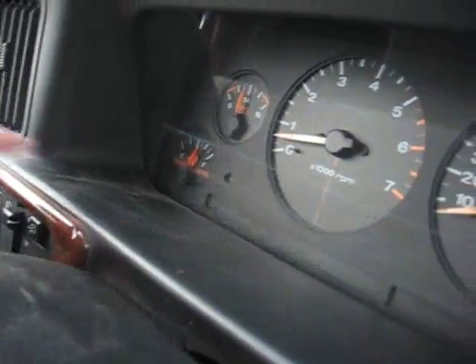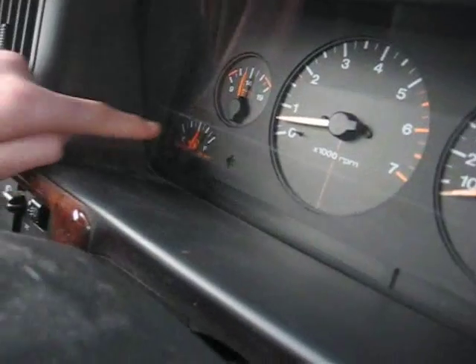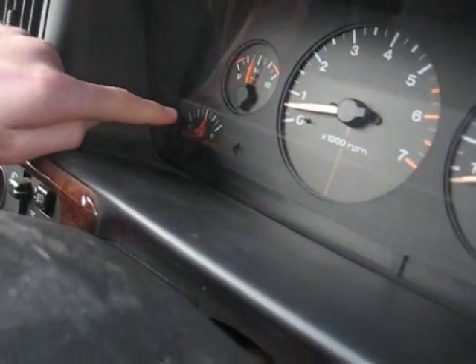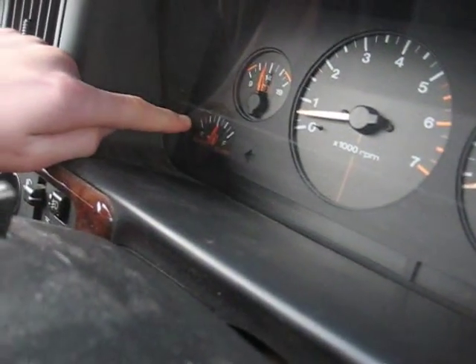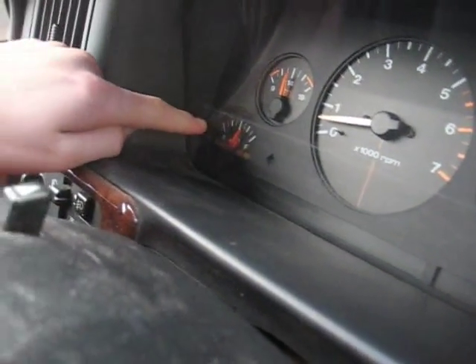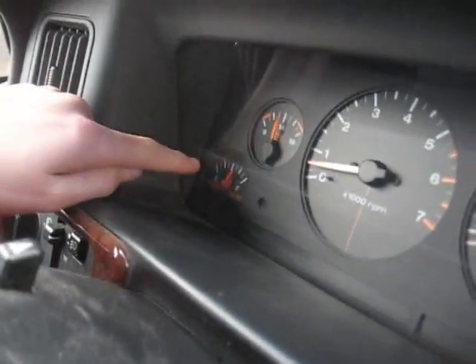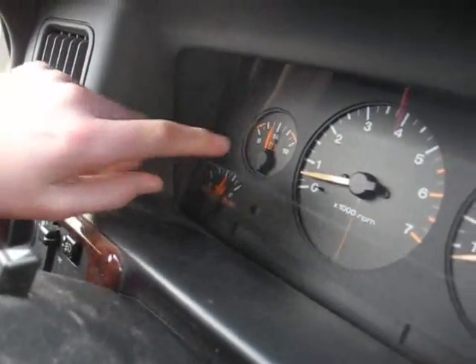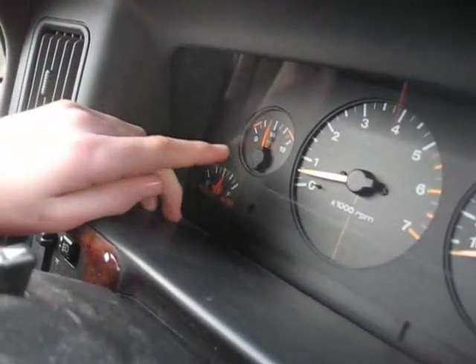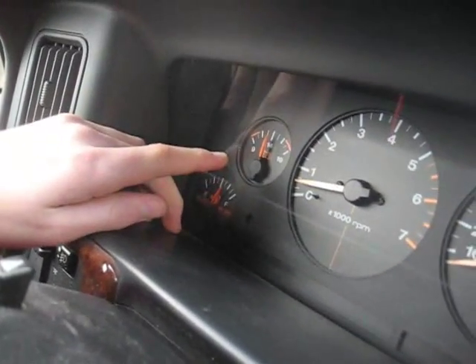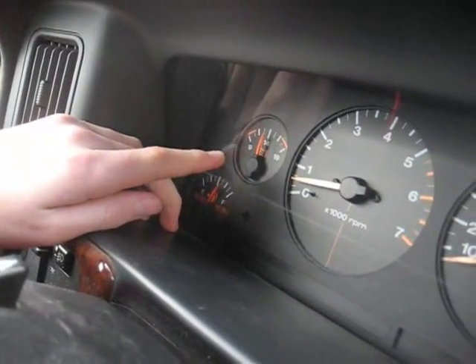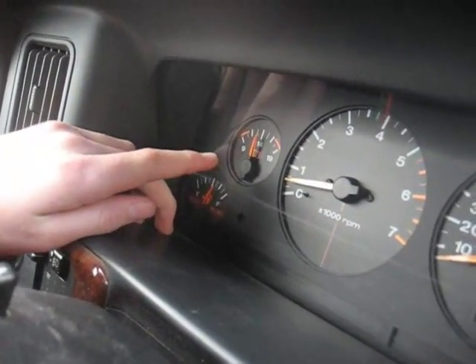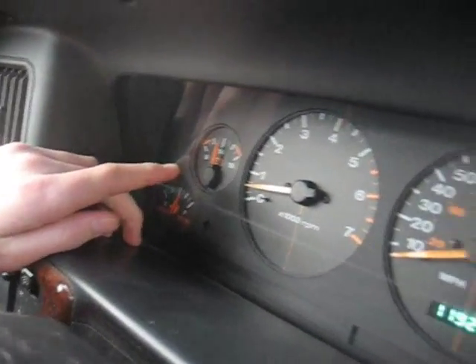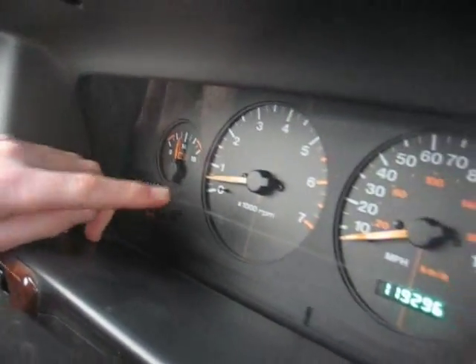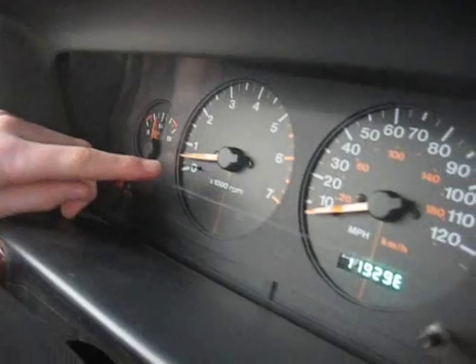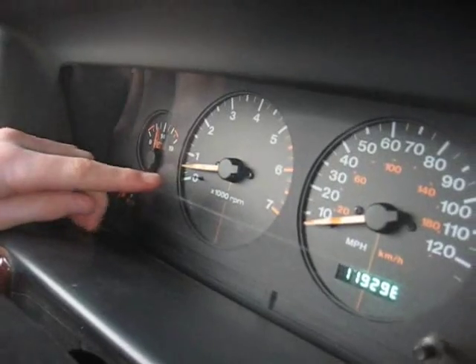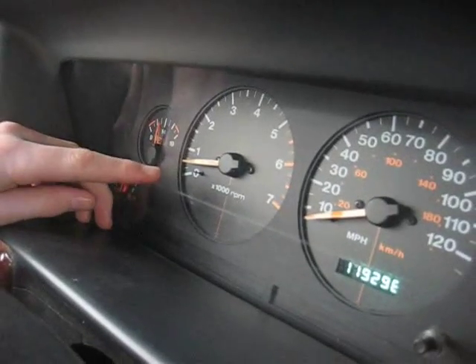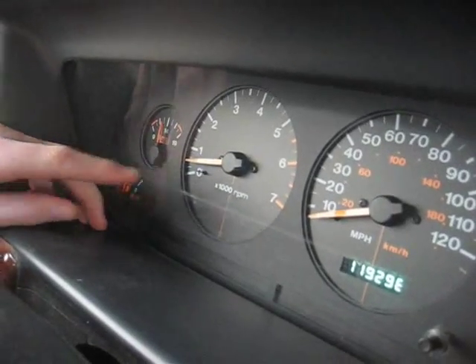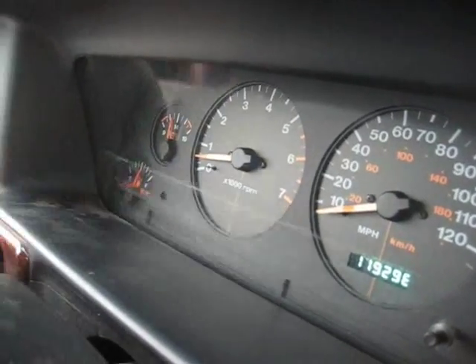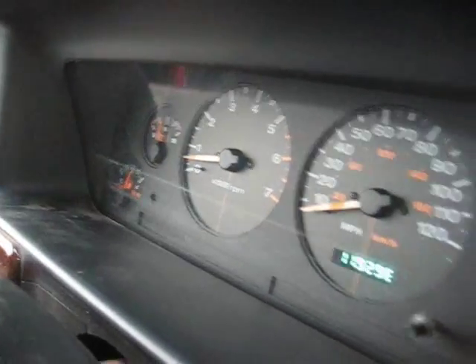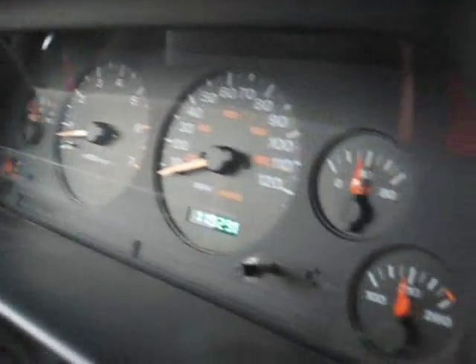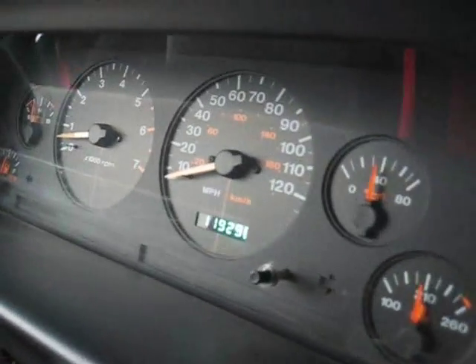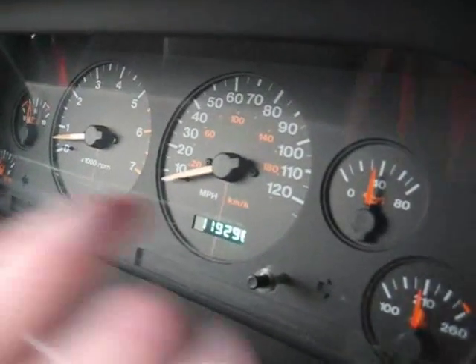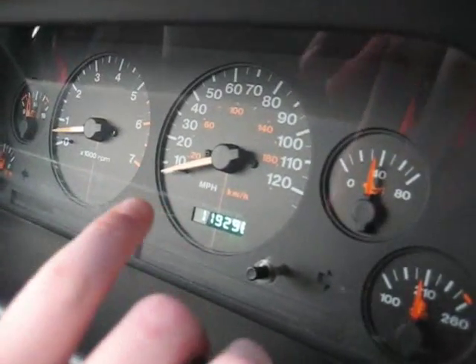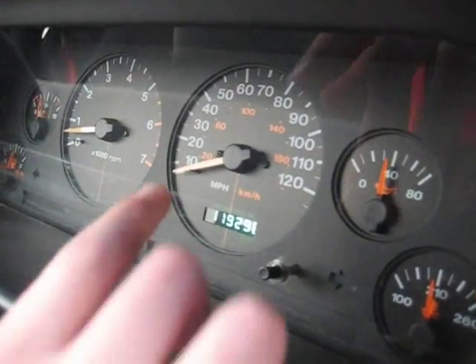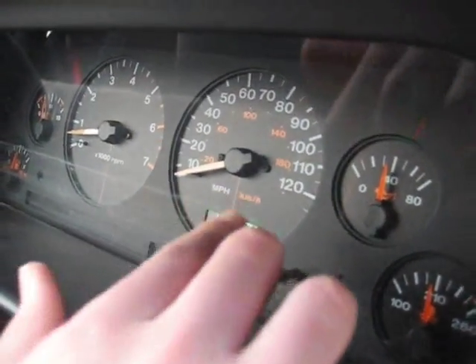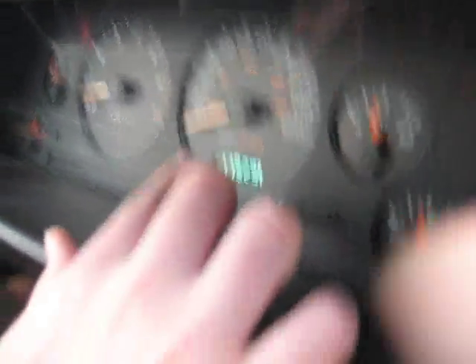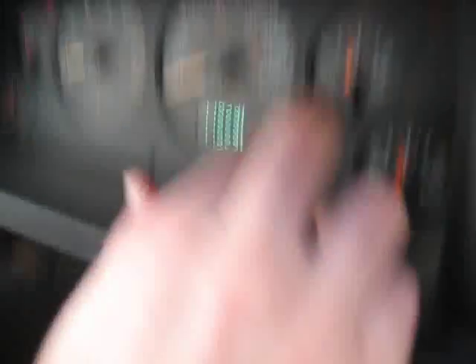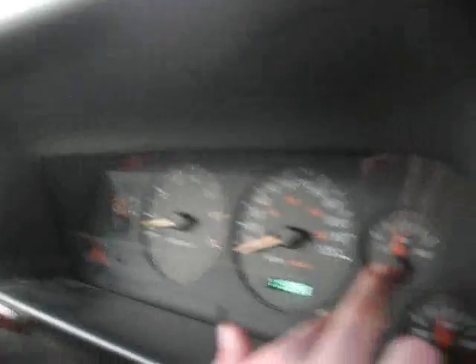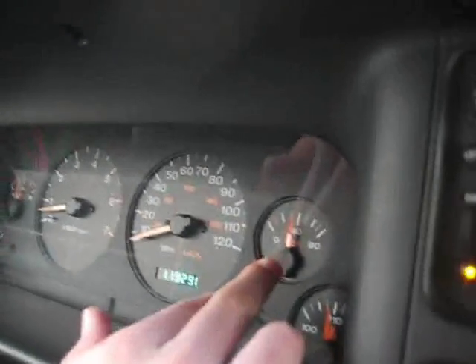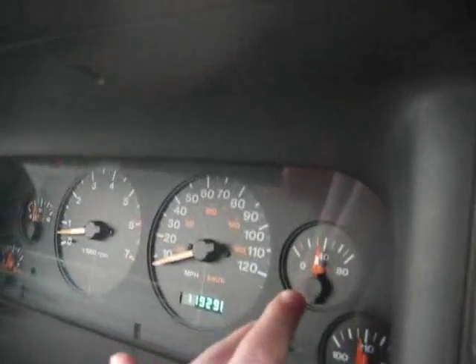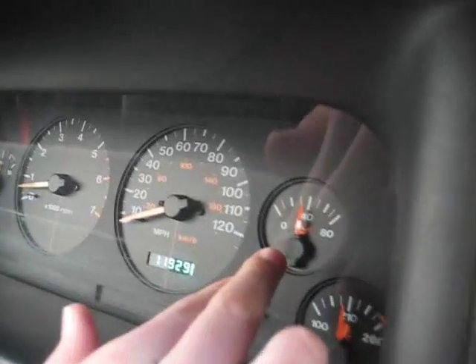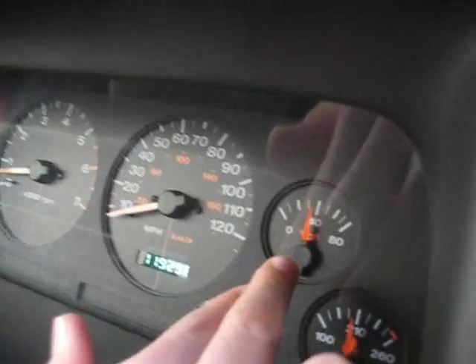Gas — half tank or more? Good. Battery power? Good. RPM — 800, 500 RPM? Good. Miles per hour — that's good. Zero, right? Okay.